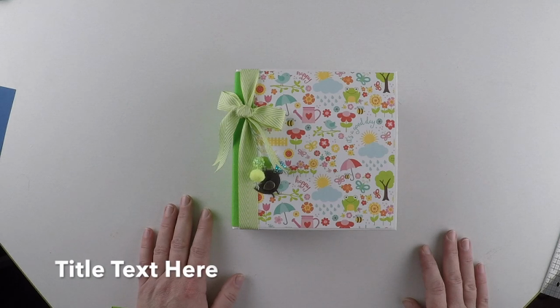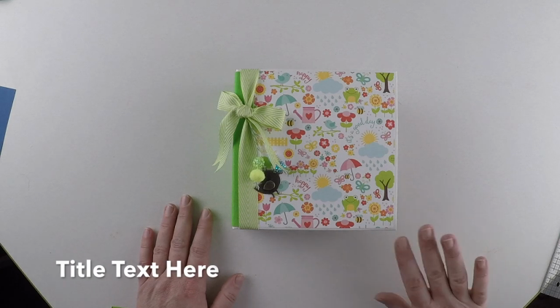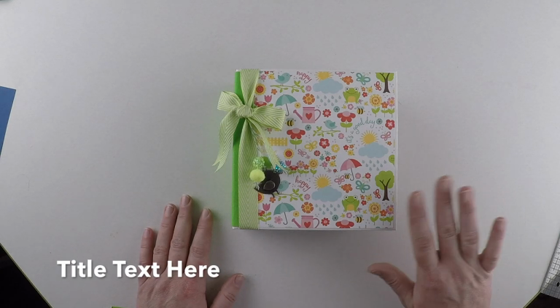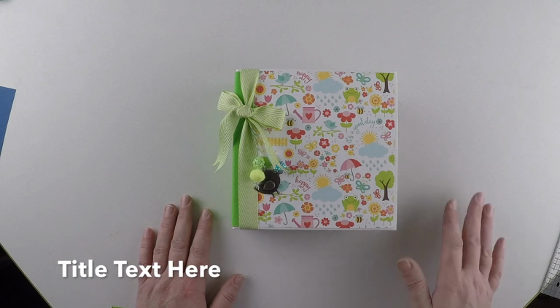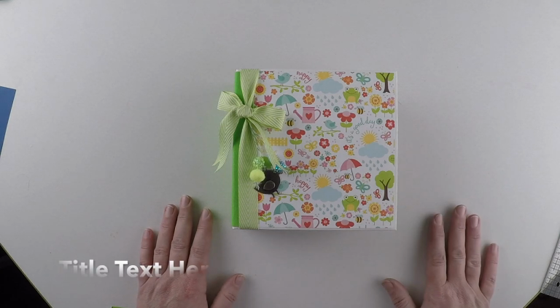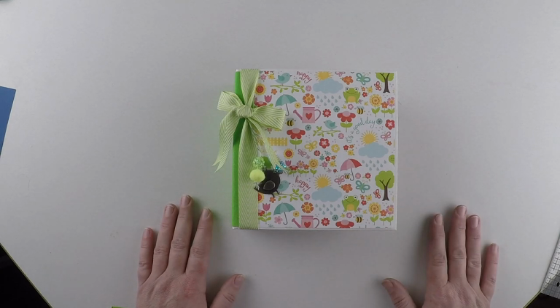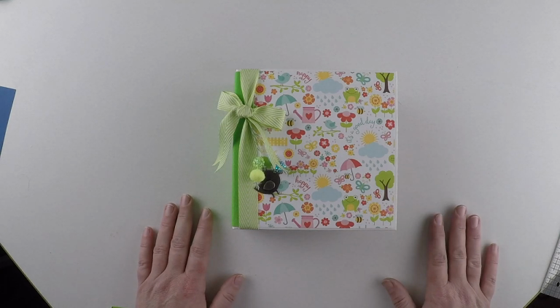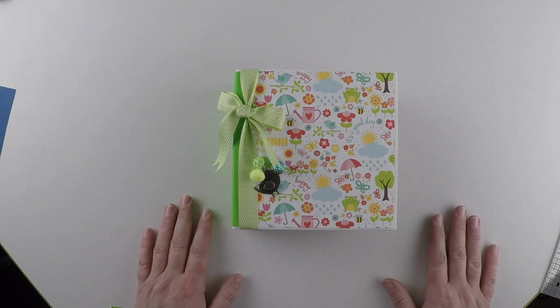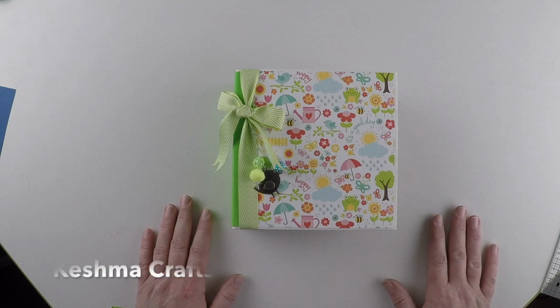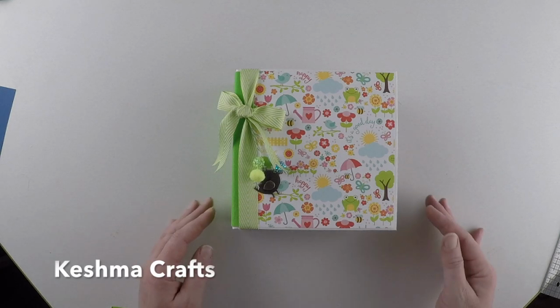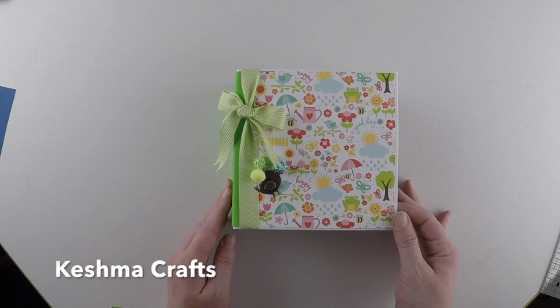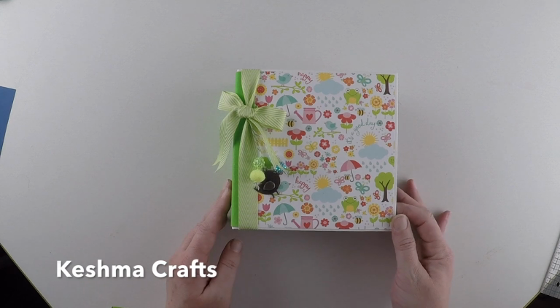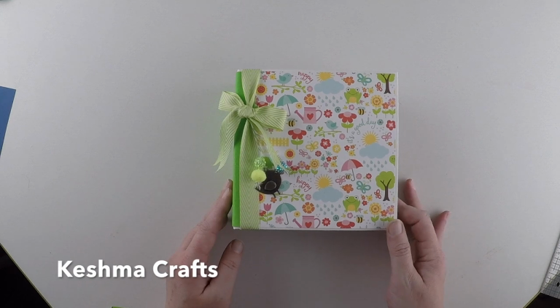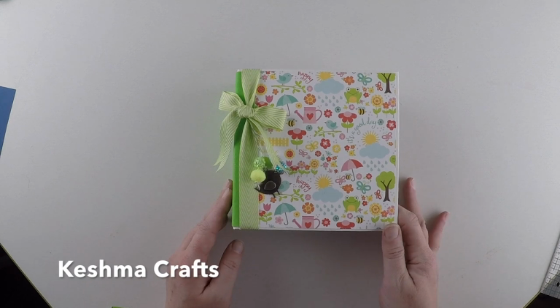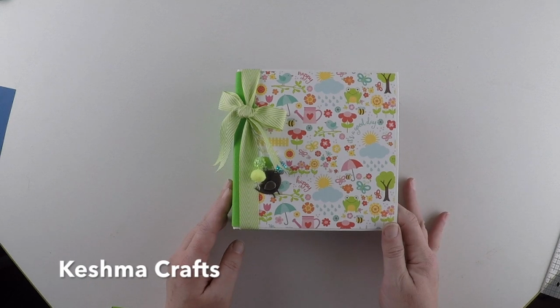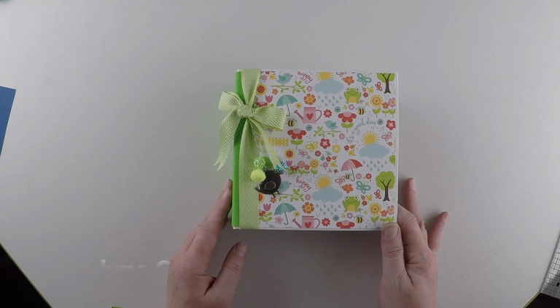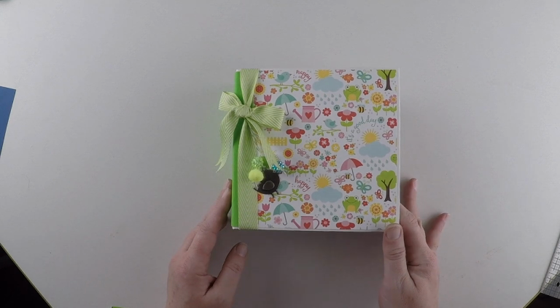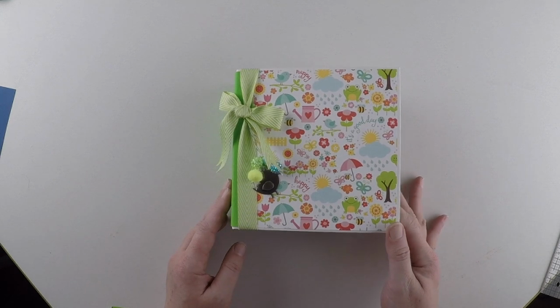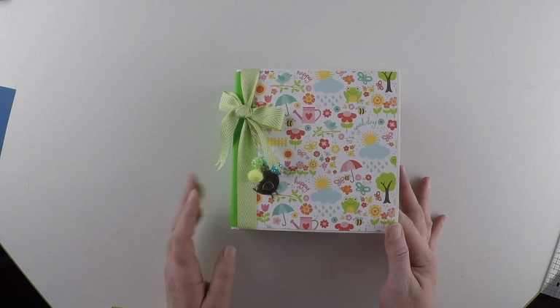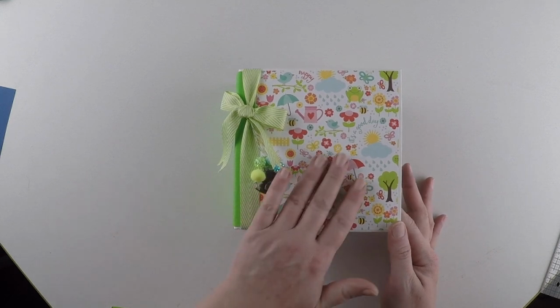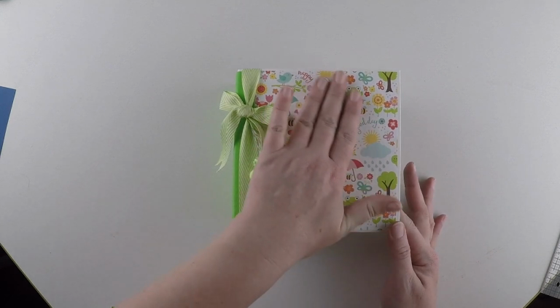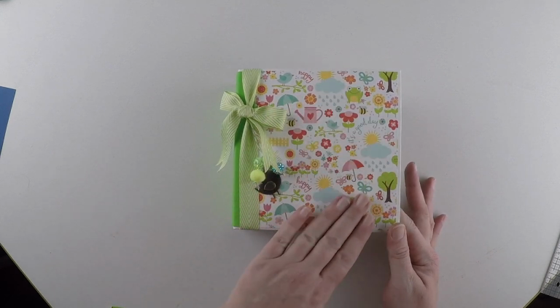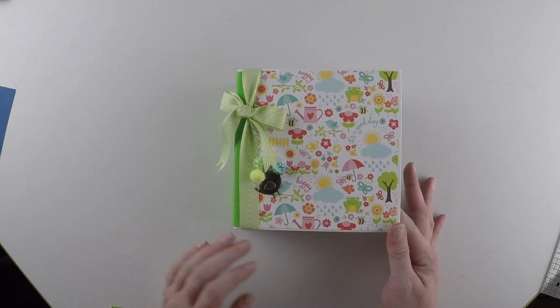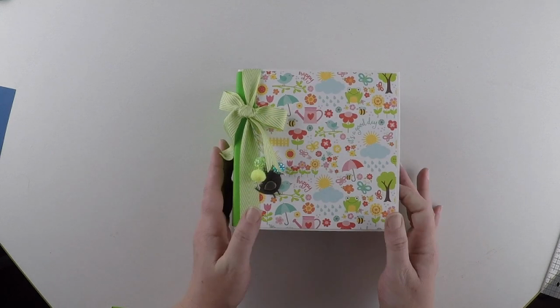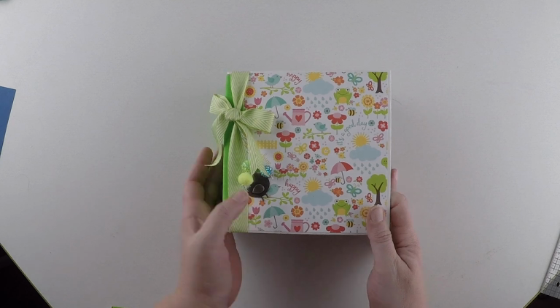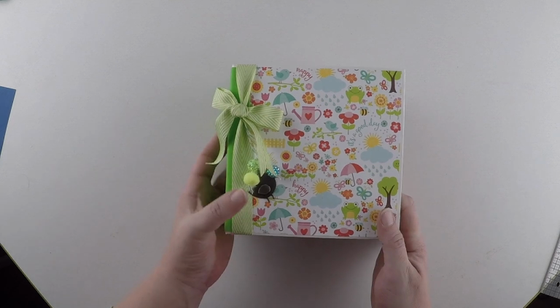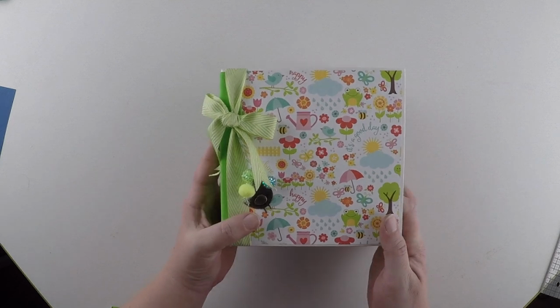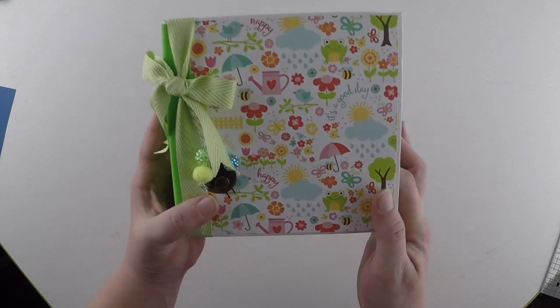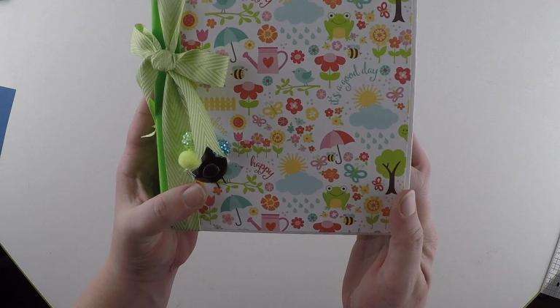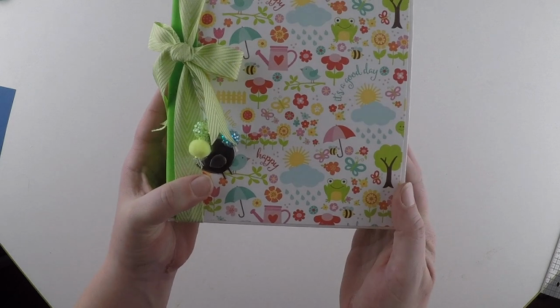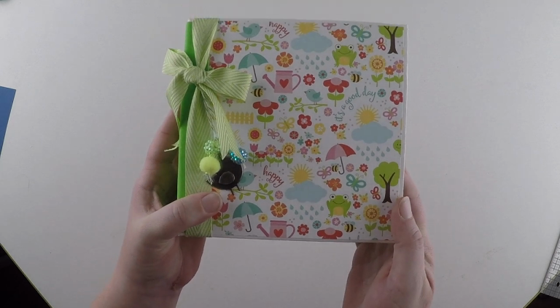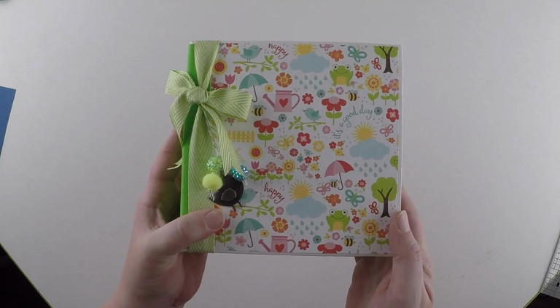Hi, Keras here from Keshmer Crafts. Another cute, adorable mini album today. Love, love, love the bright colours in this Echo Park Spring collection.